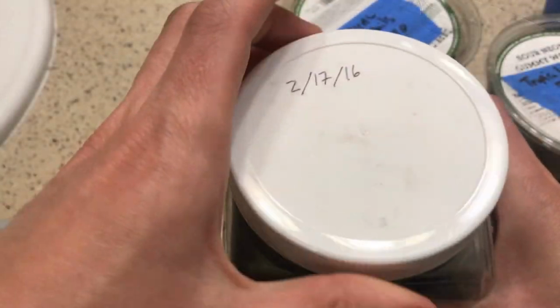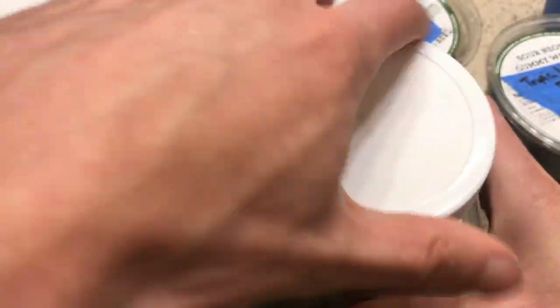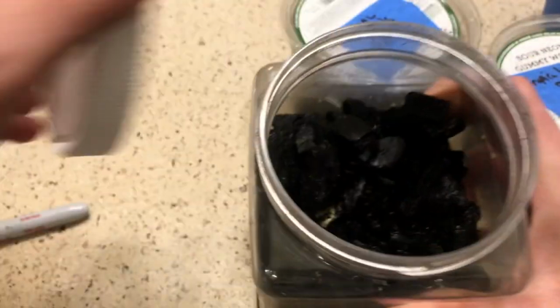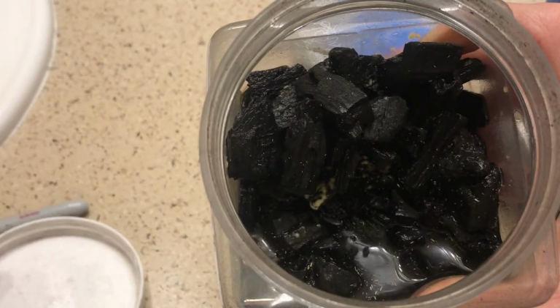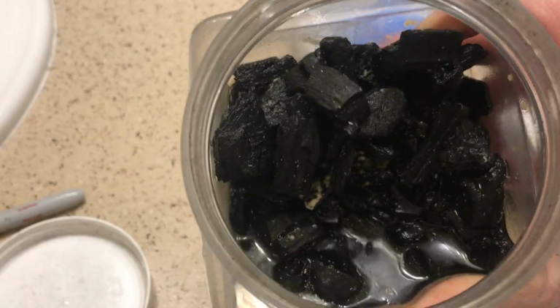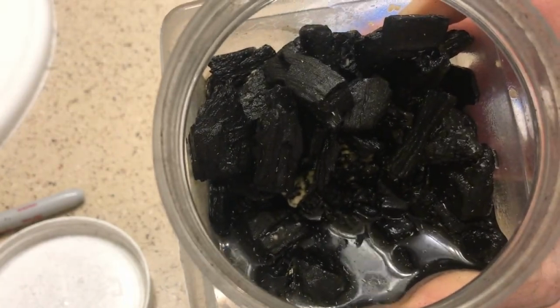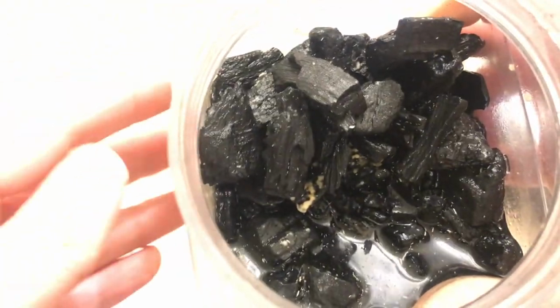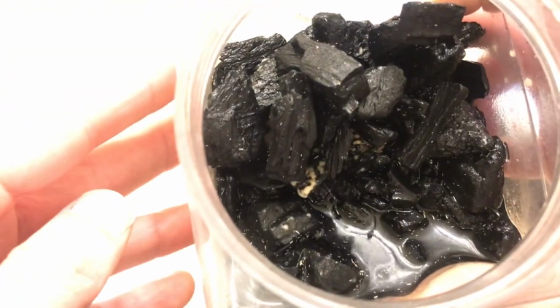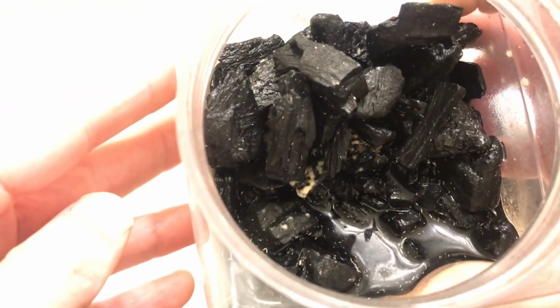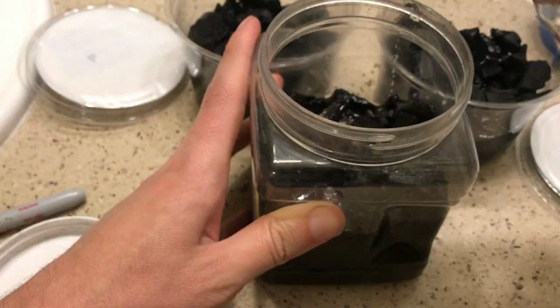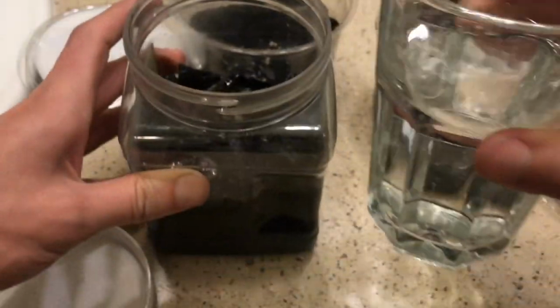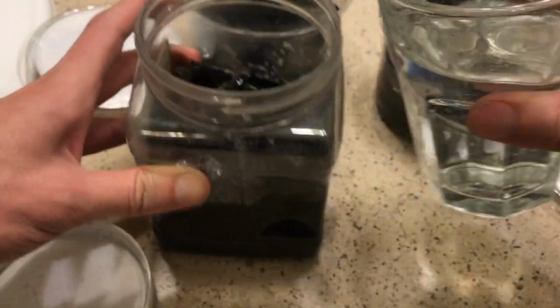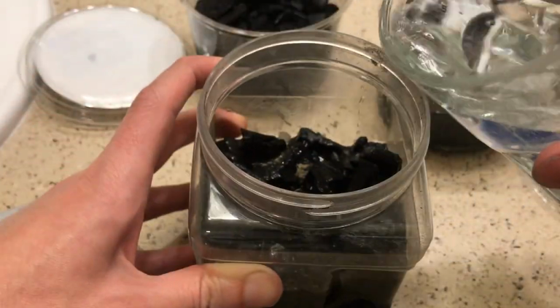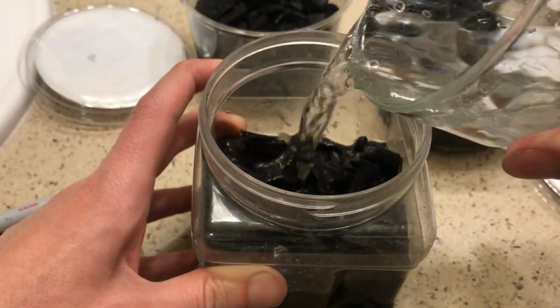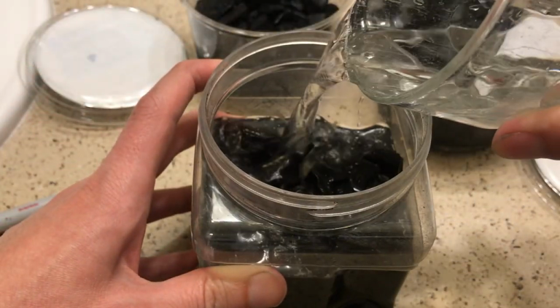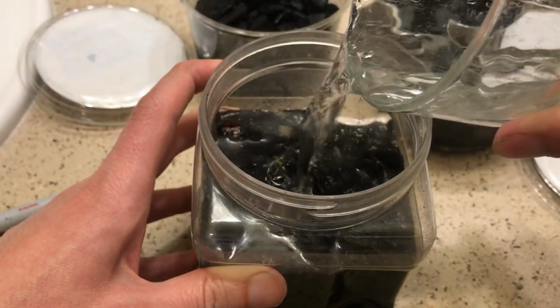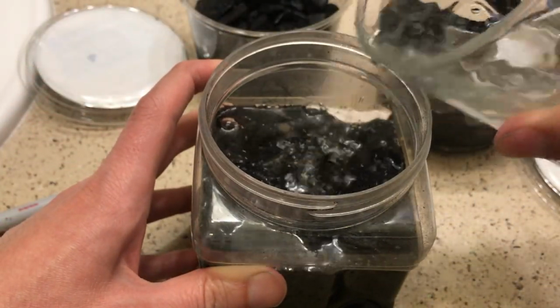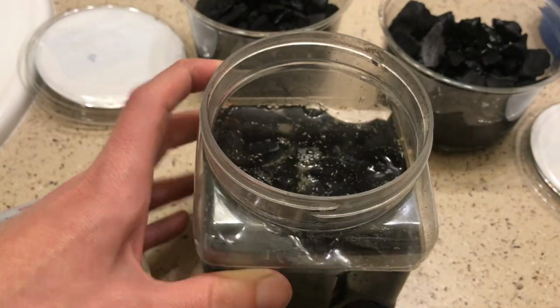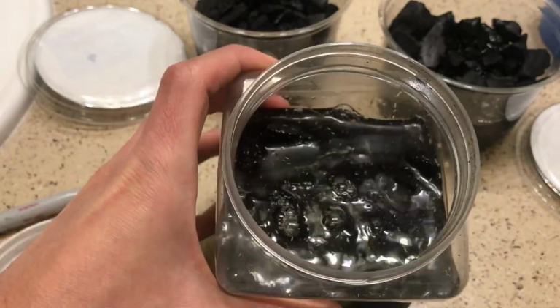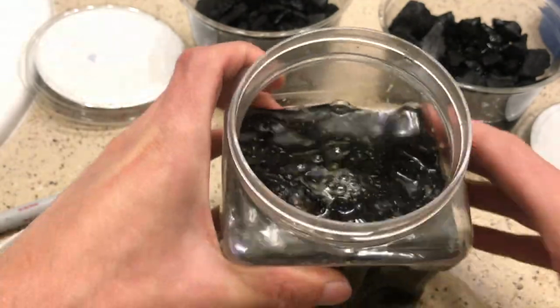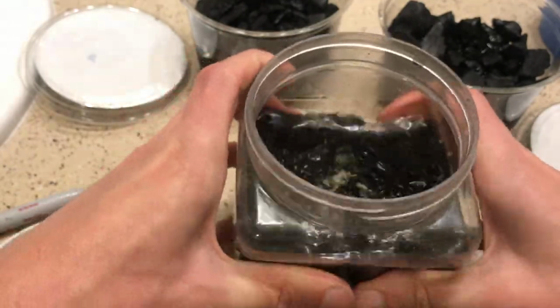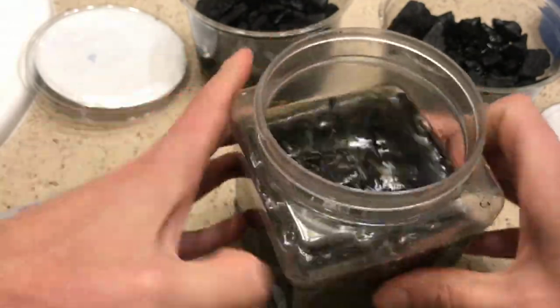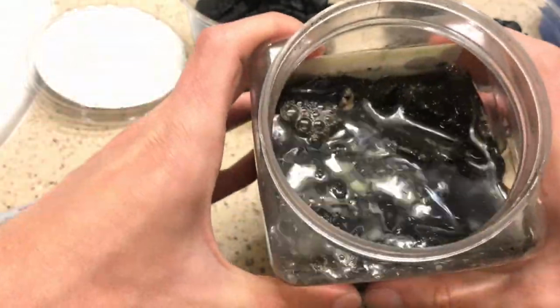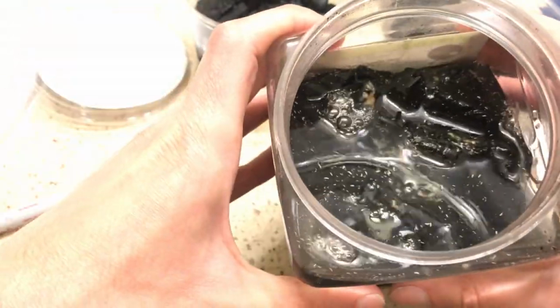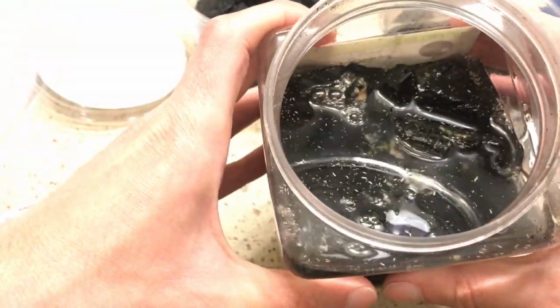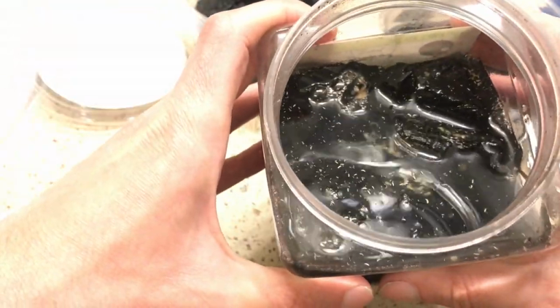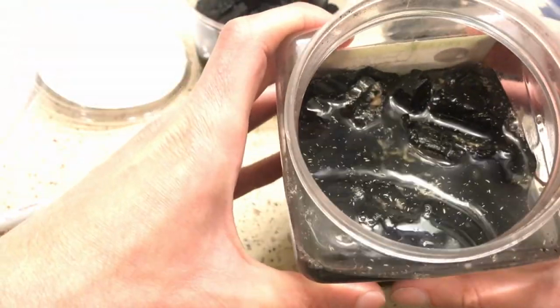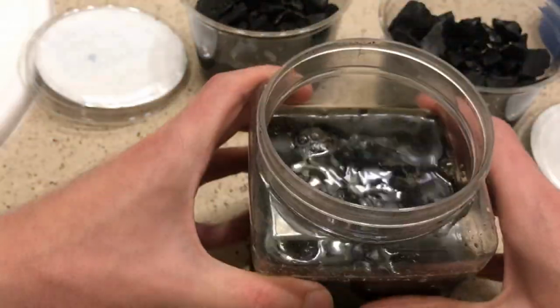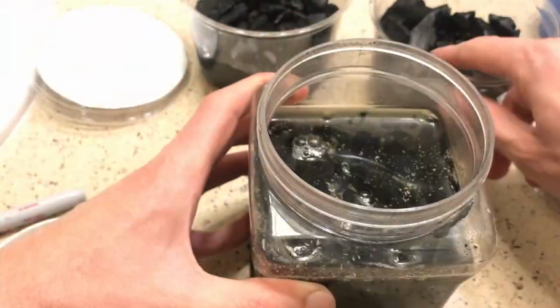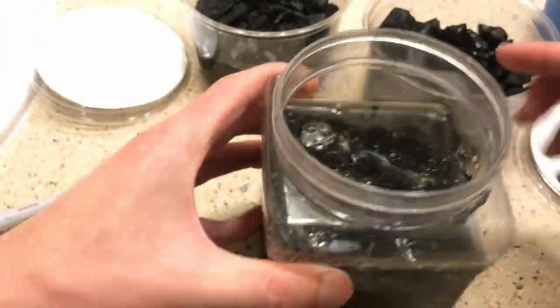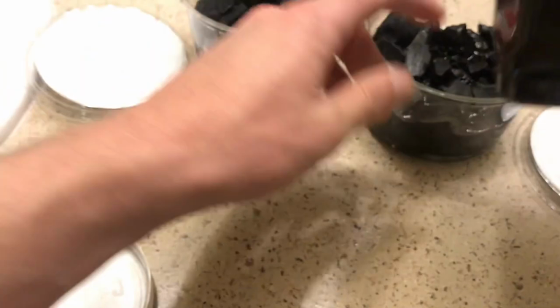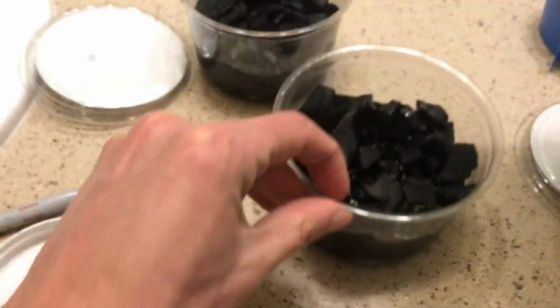Next, you're ready to seed your new cultures. This can be done pretty easily by adding some water to your master culture to get all the springtails to float to the surface. Then all you need to do is simply pour your springtails into your new cultures to seed them.